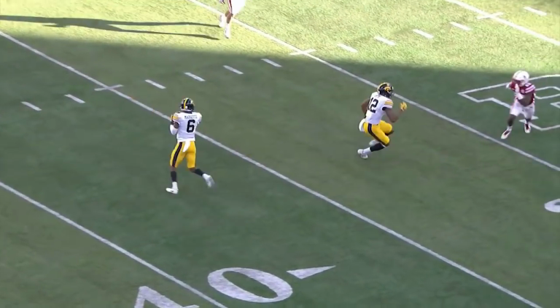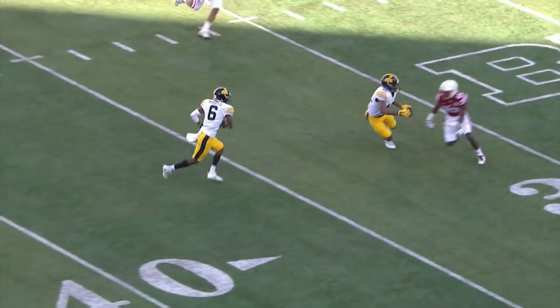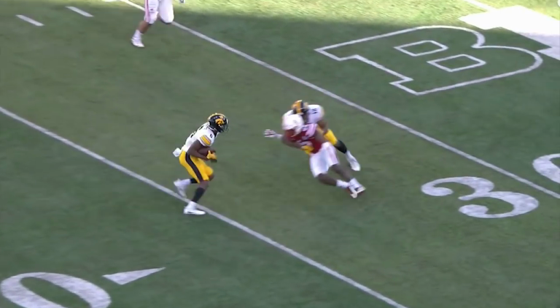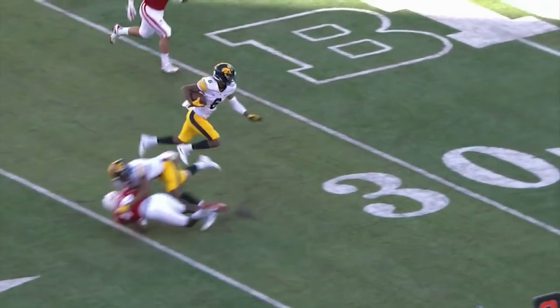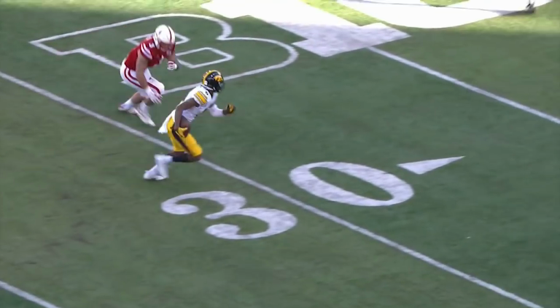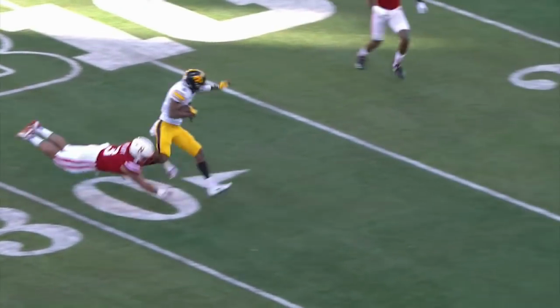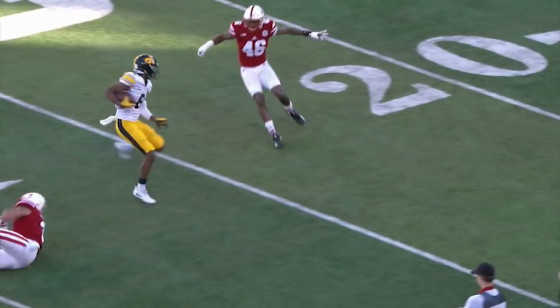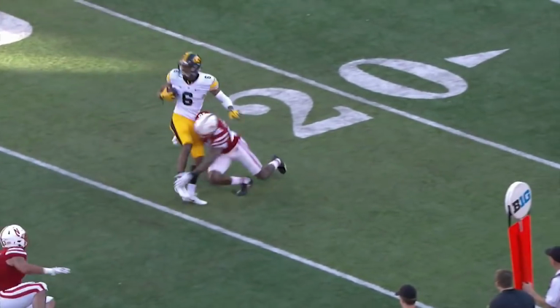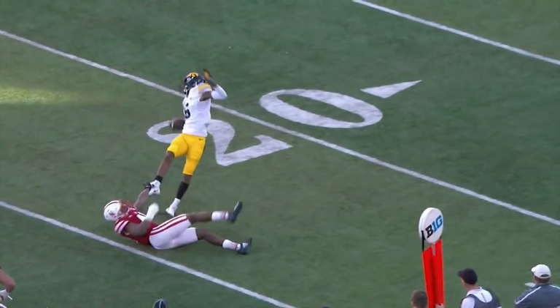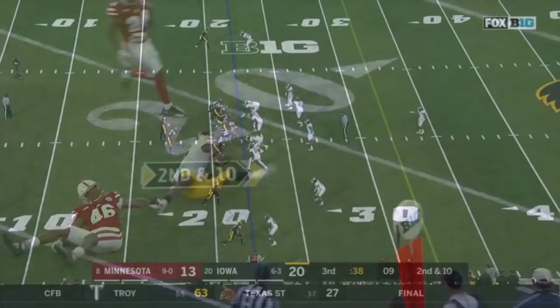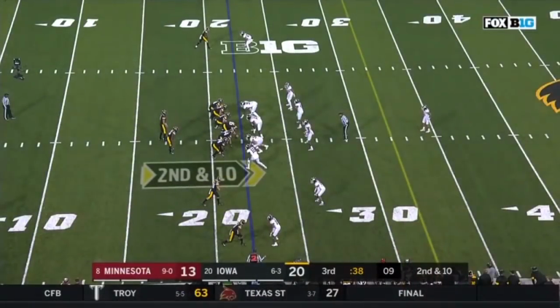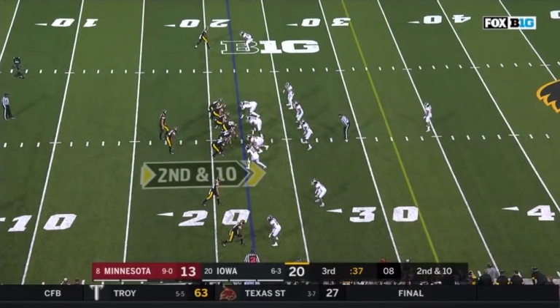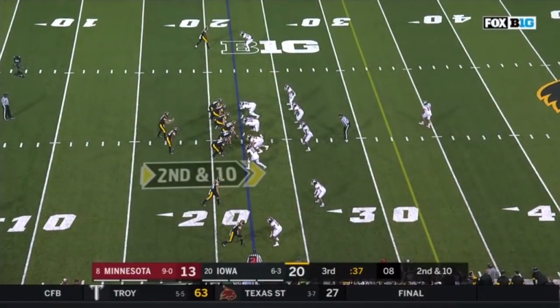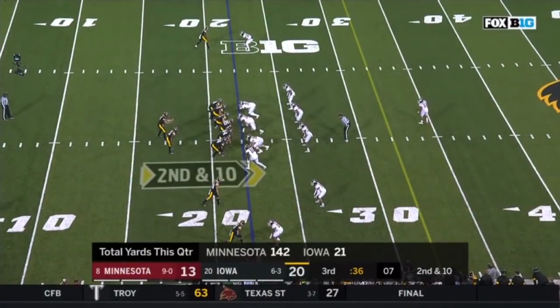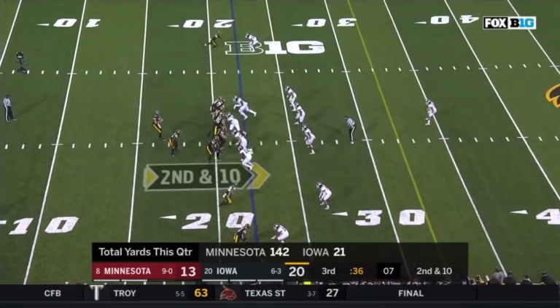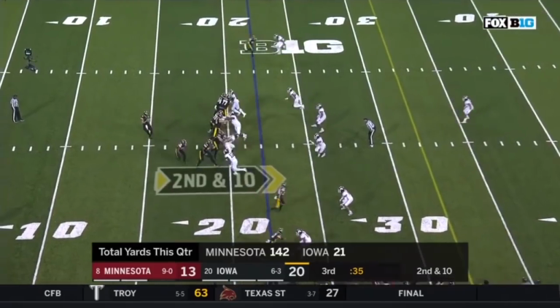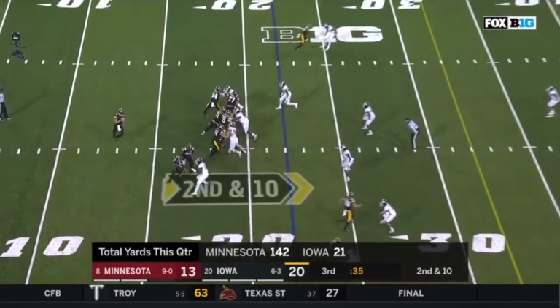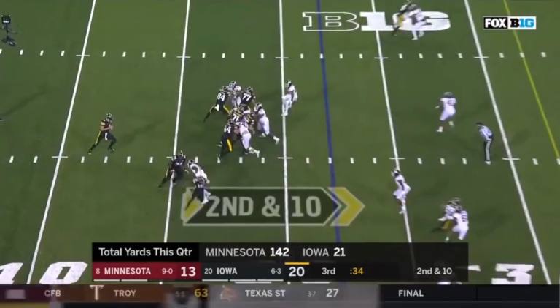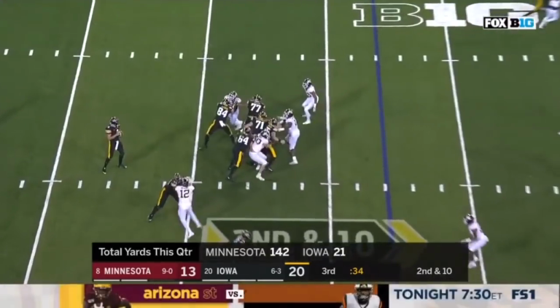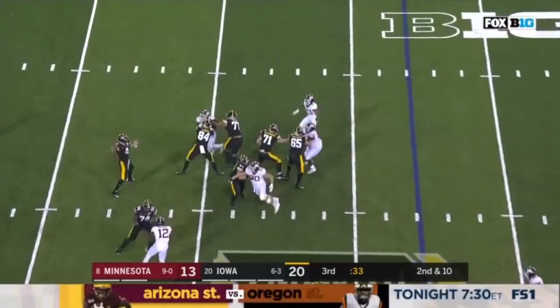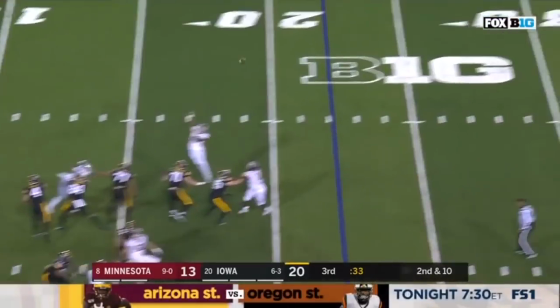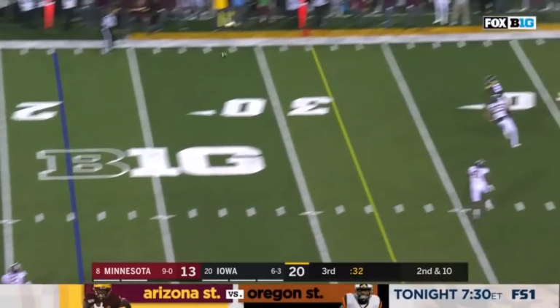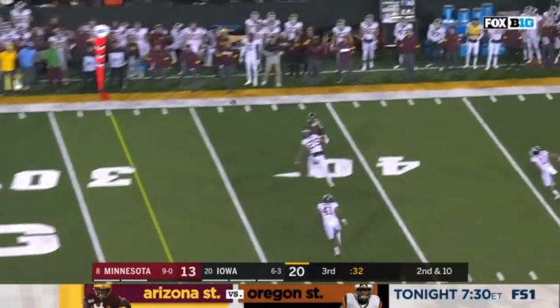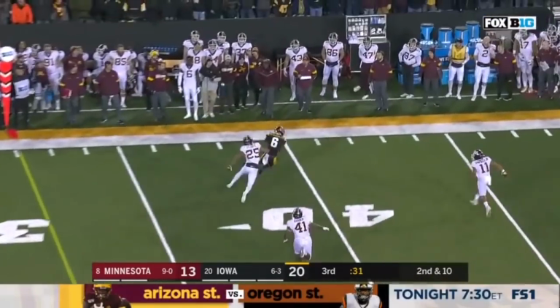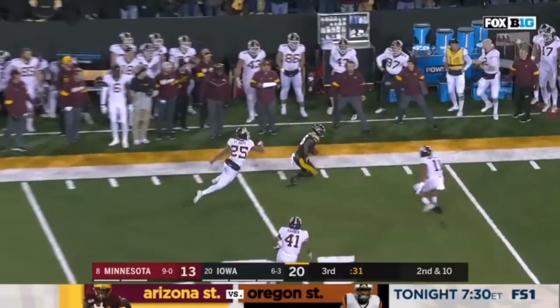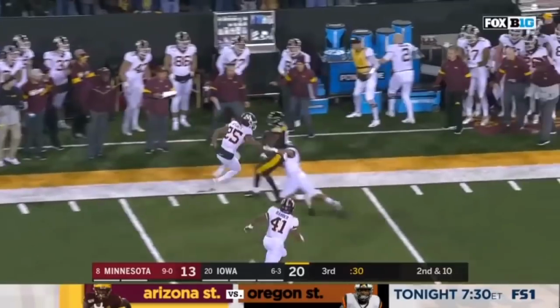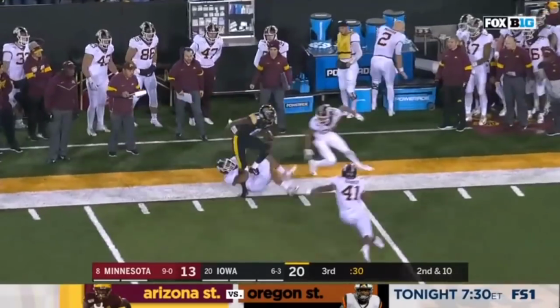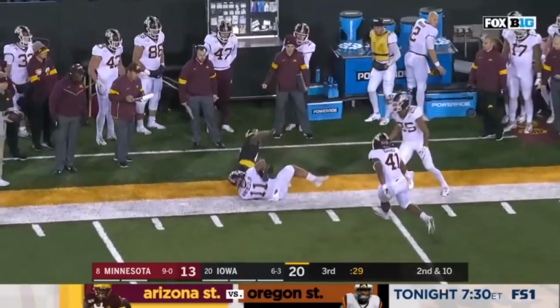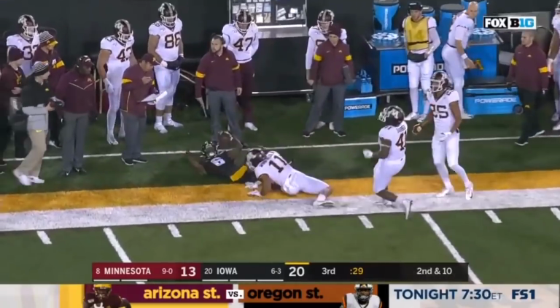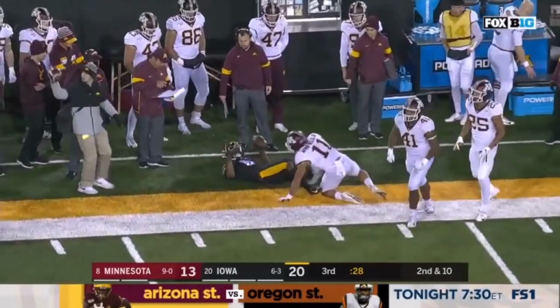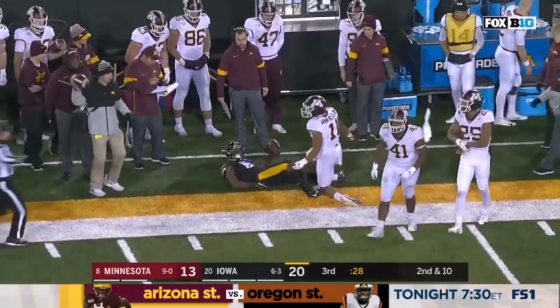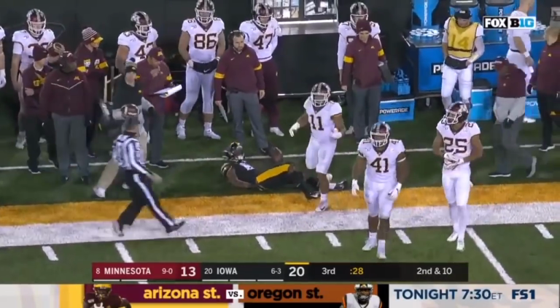Smith-Marcet just takes that little swing bubble pass. He gets also a good block from his wide receiver, going half the distance and the second one taking the ball out to the 22. Mike Stanley on time and on target to Smith-Marcet — first down to the 43.